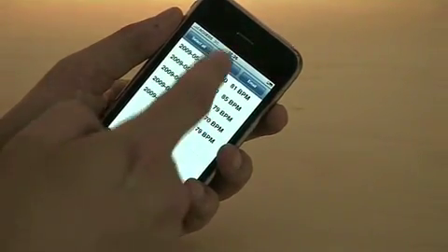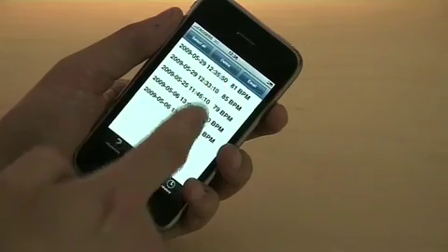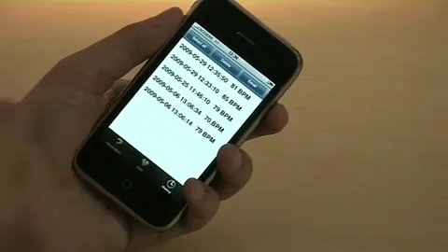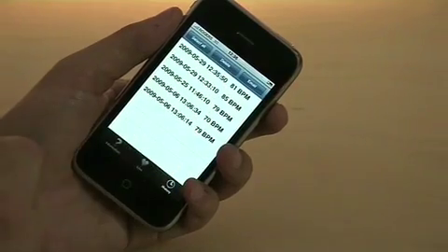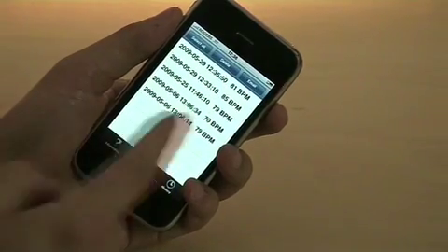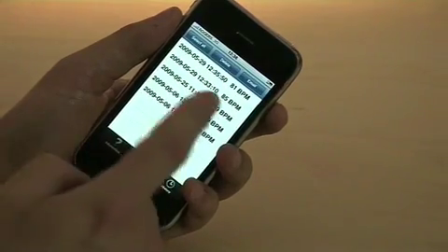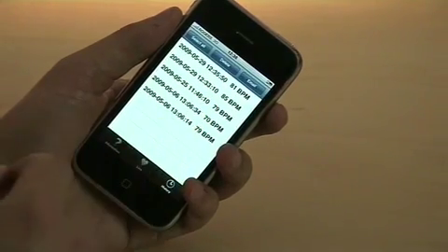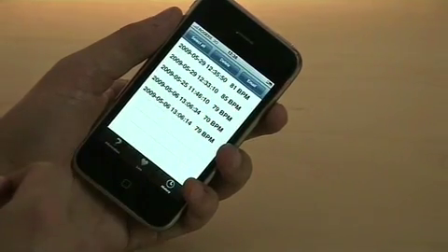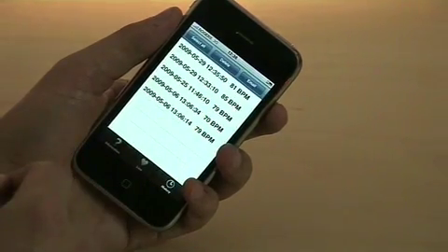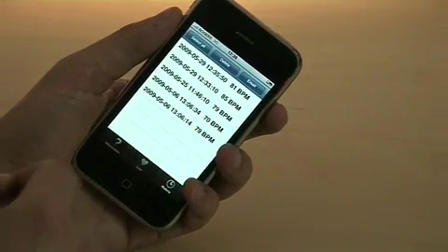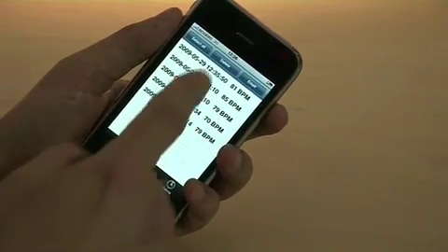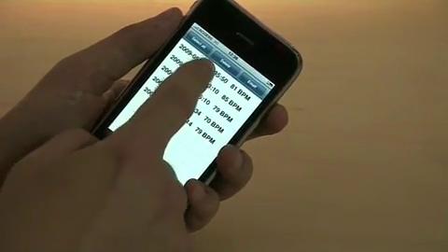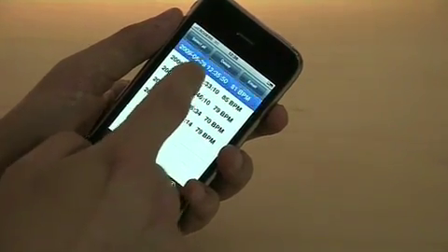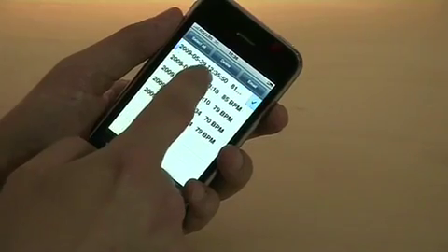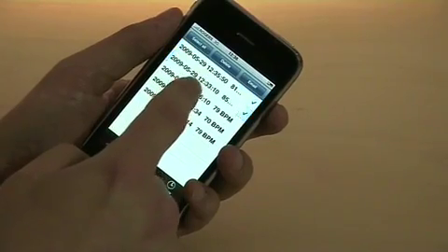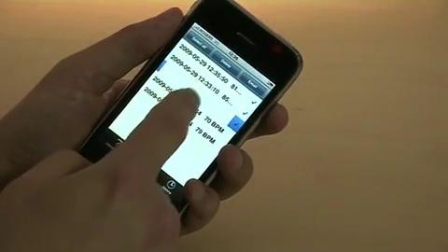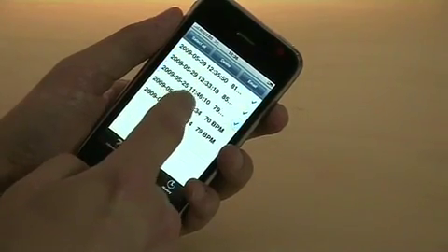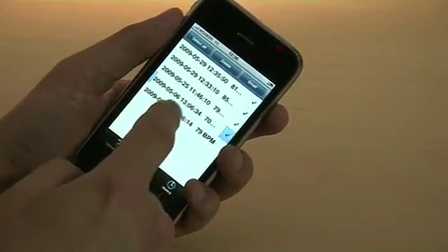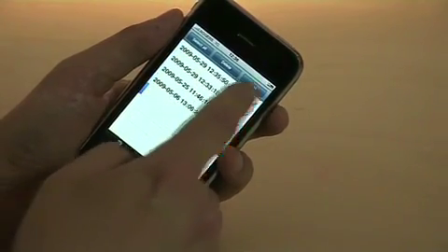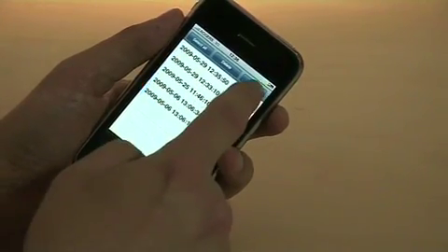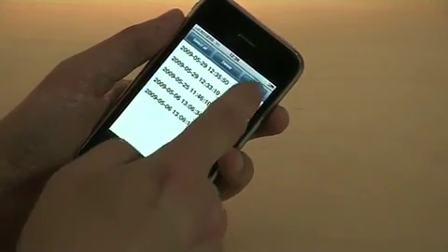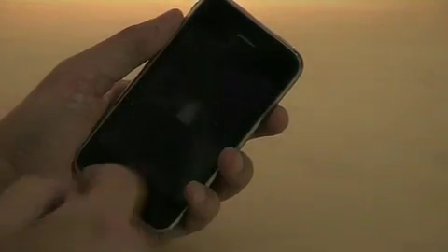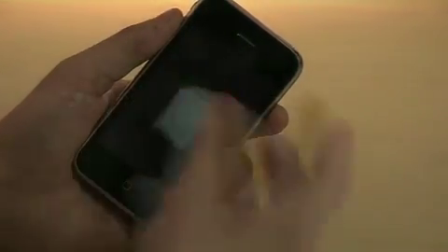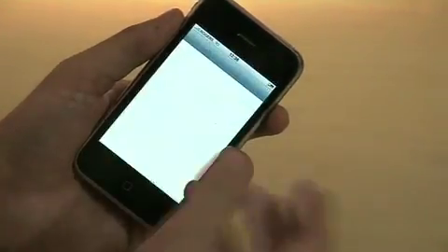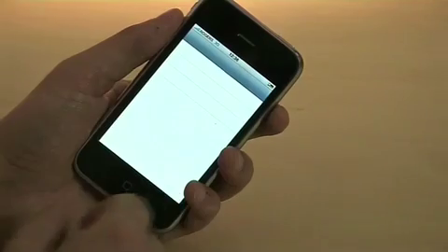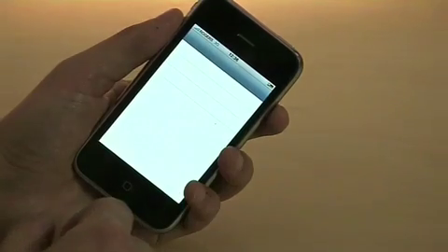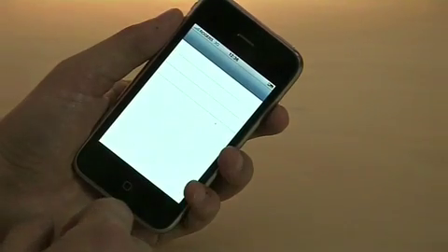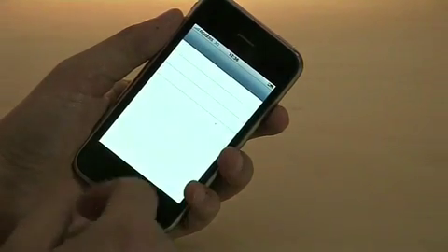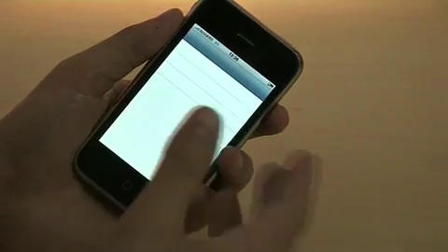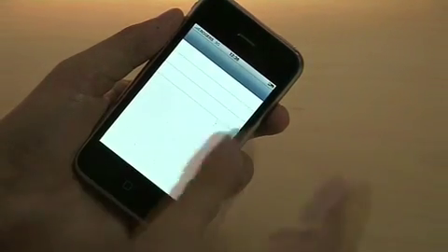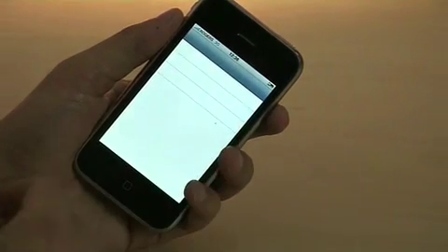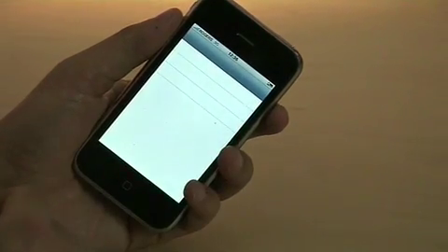All of your different heart recordings are time-stamped and date-stamped, and then you can select any number of these and email them to yourself so that you can have a record for the future of how your progress went.